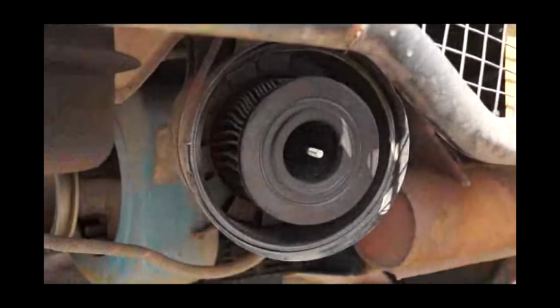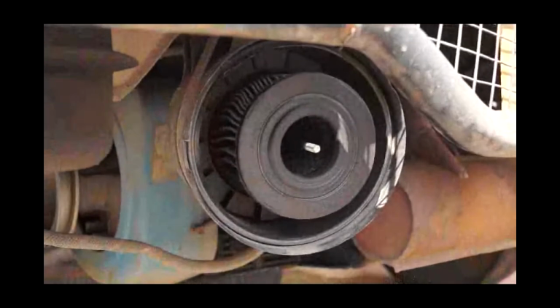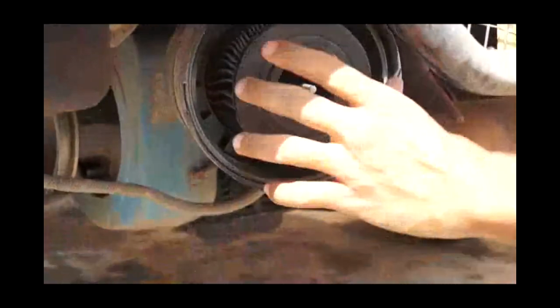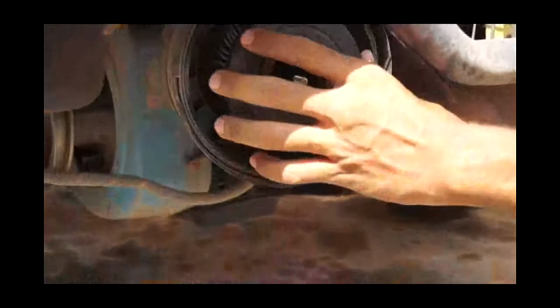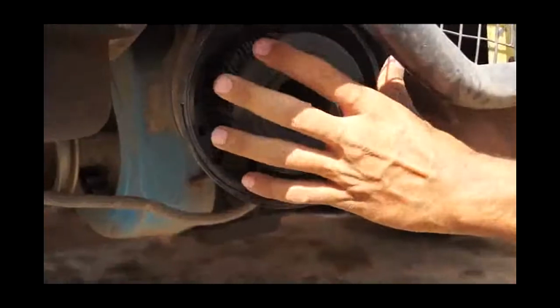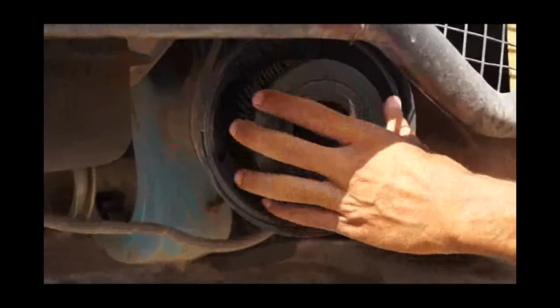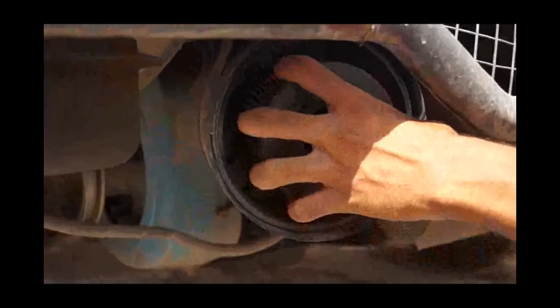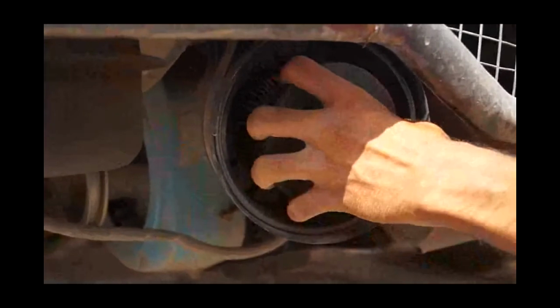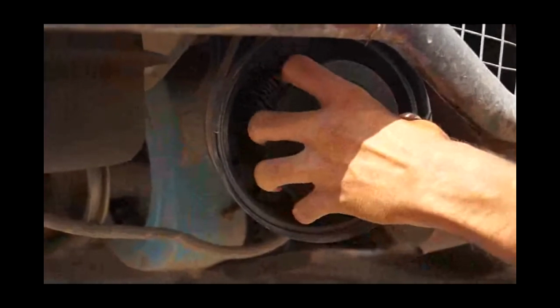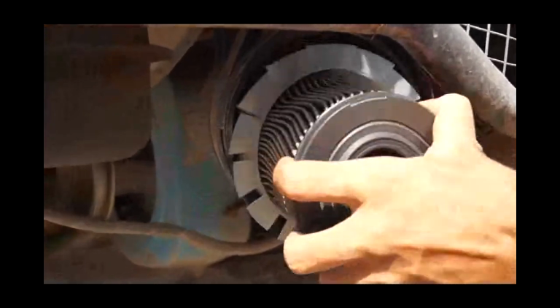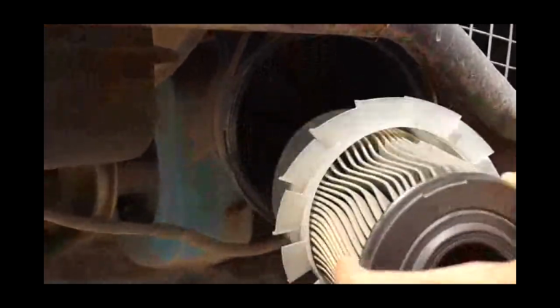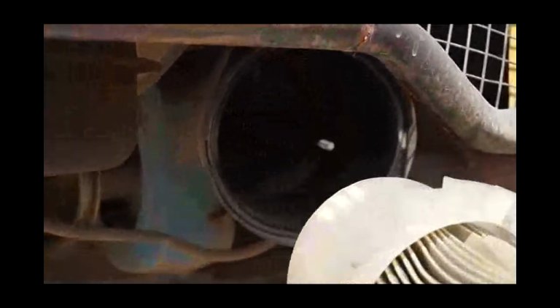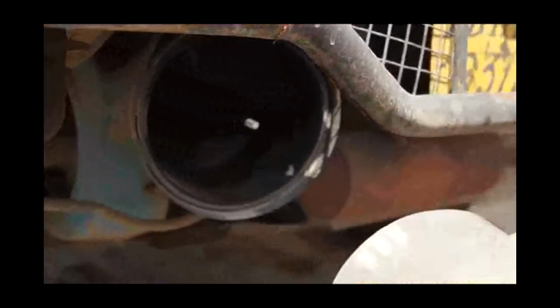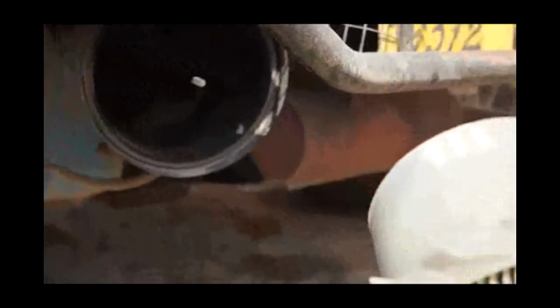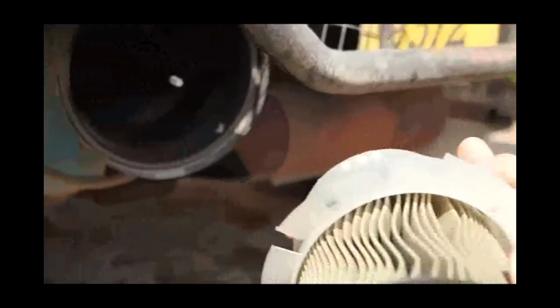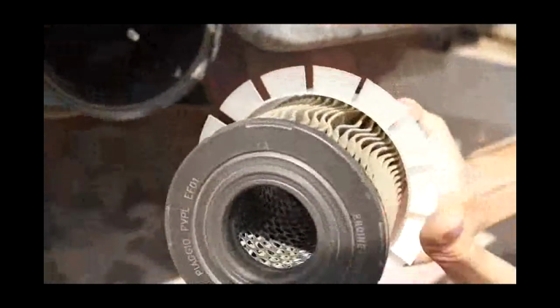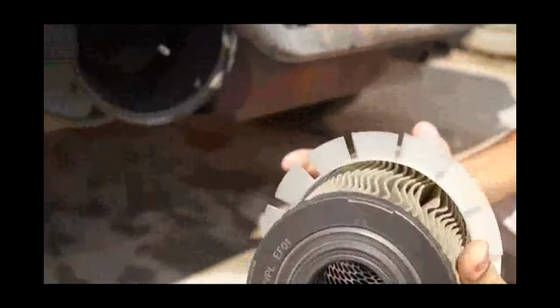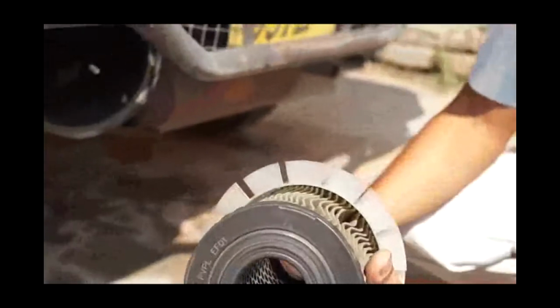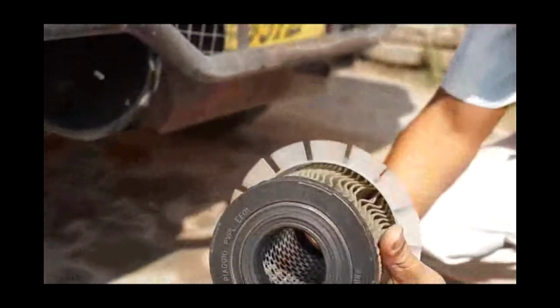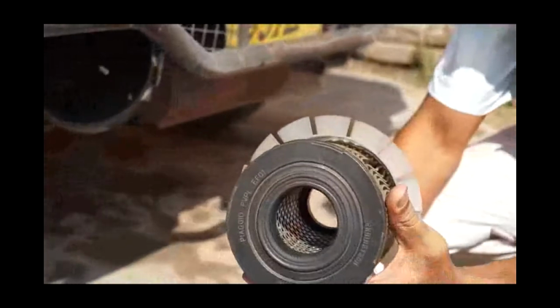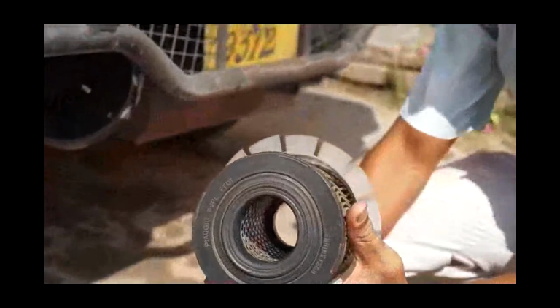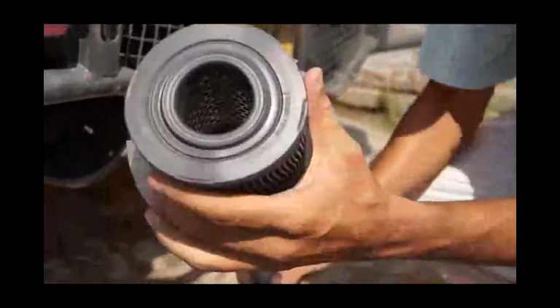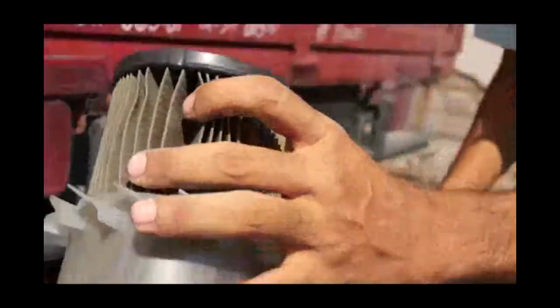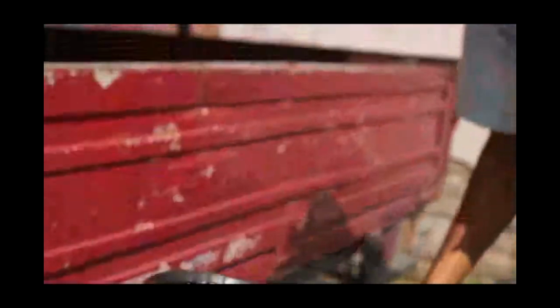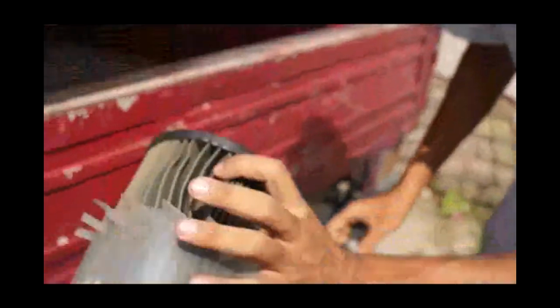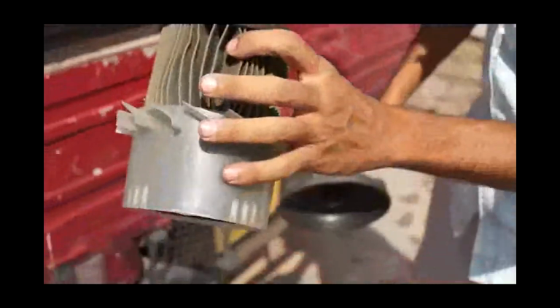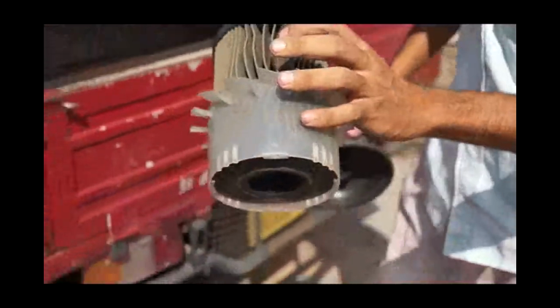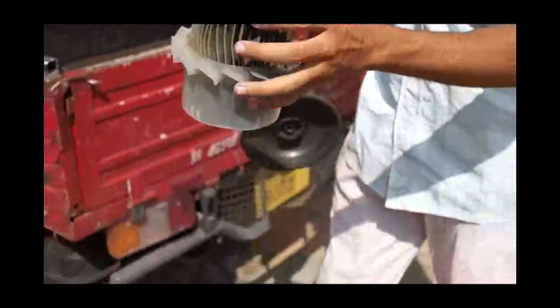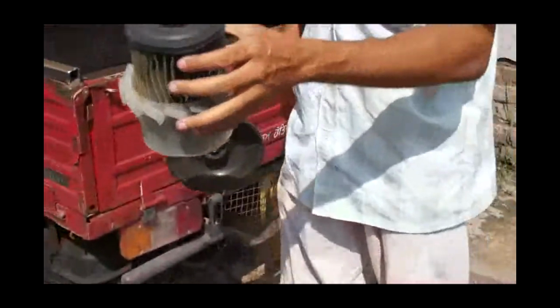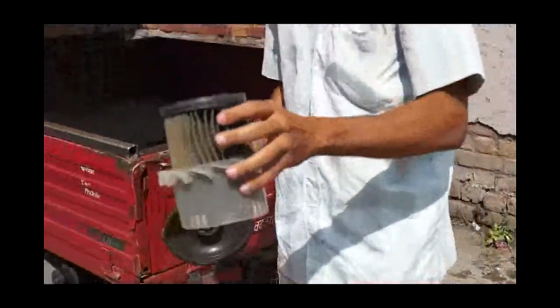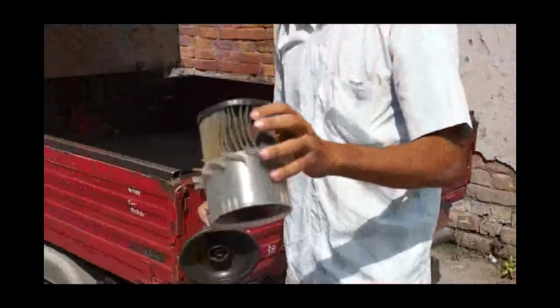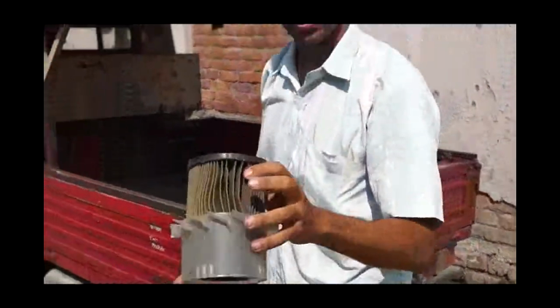This is the place of the air filter. Just take it out. Now we have to clean it. This is the air filter and we have to clean its dust.